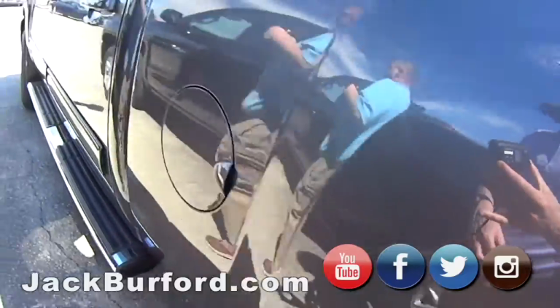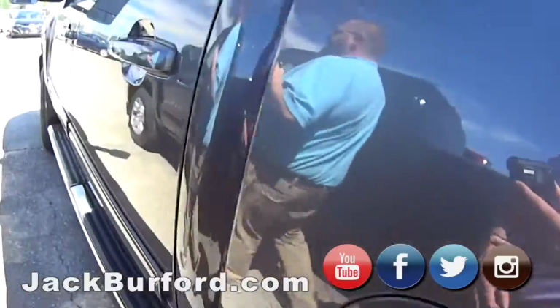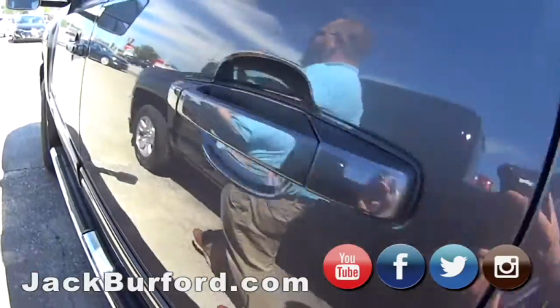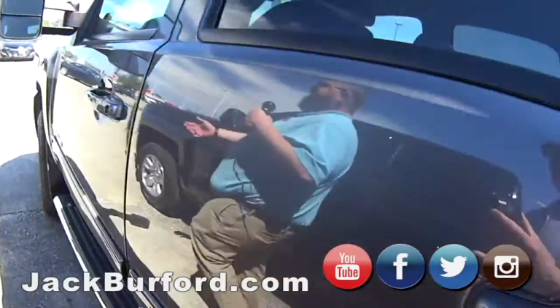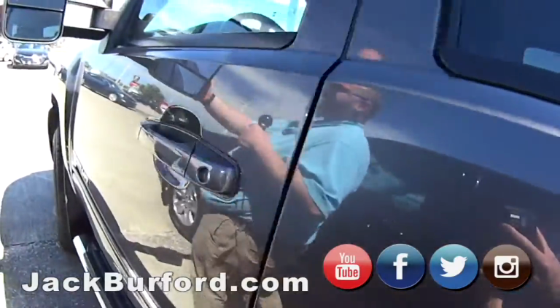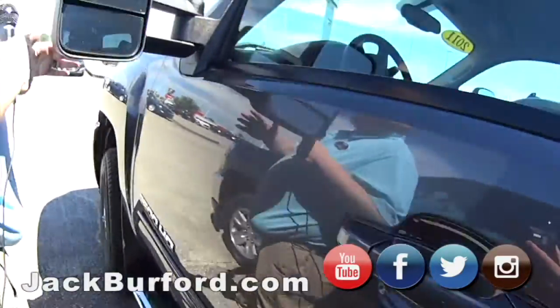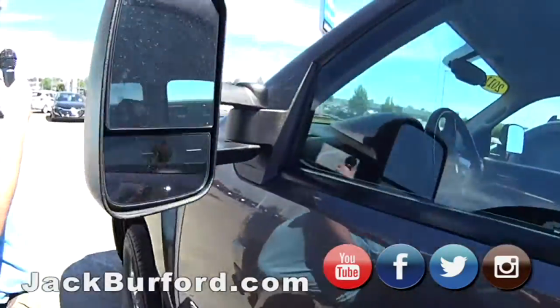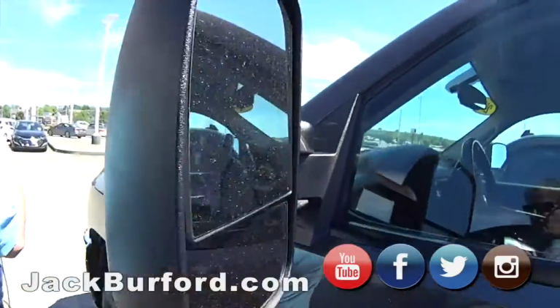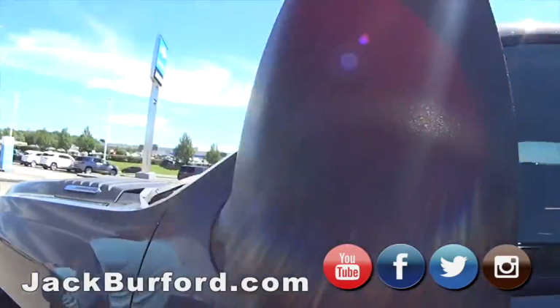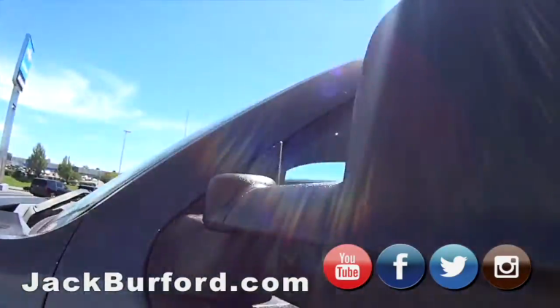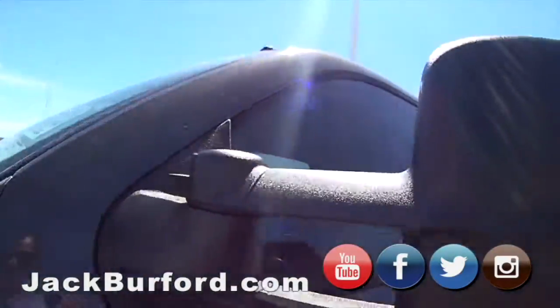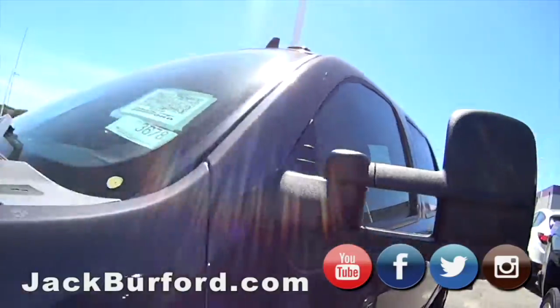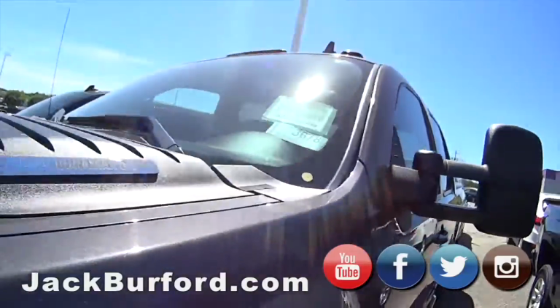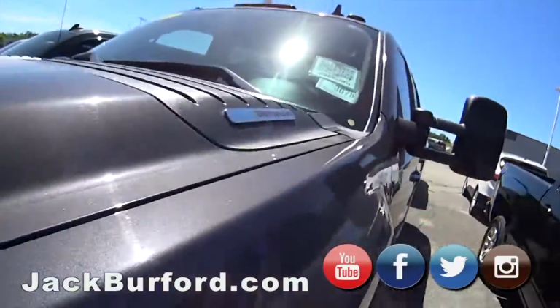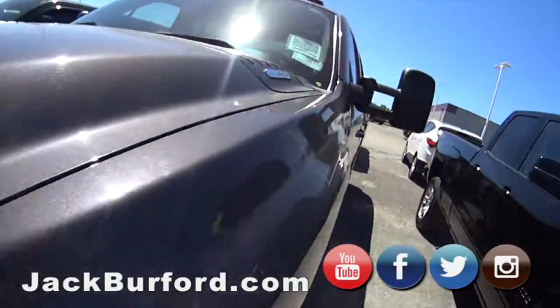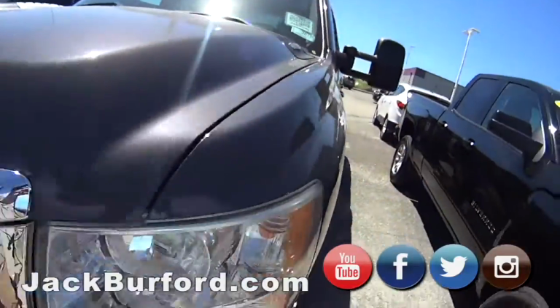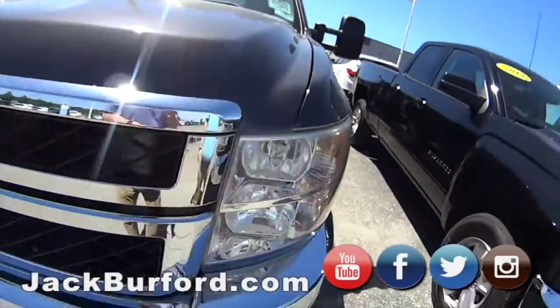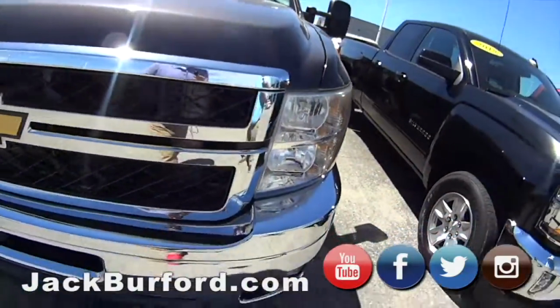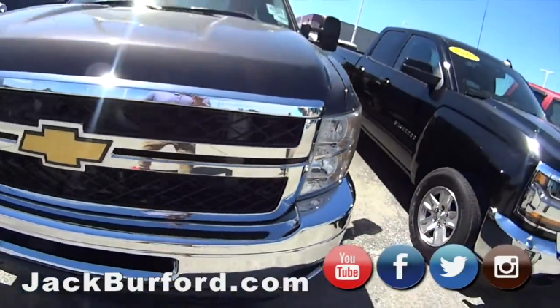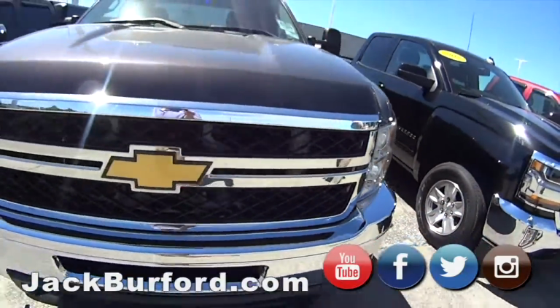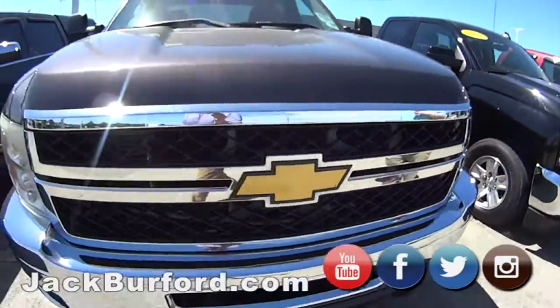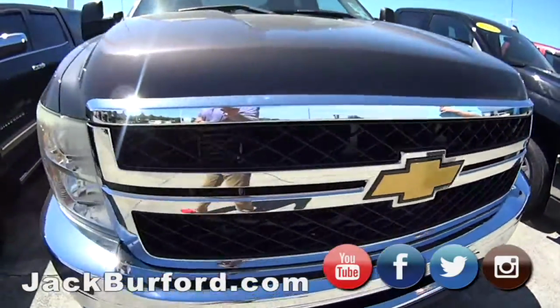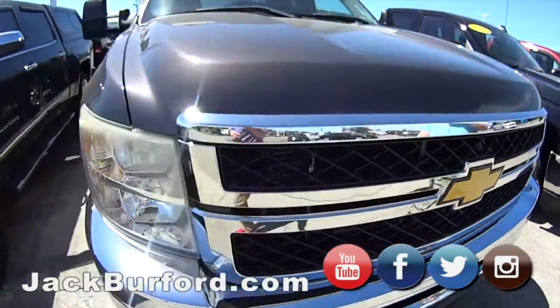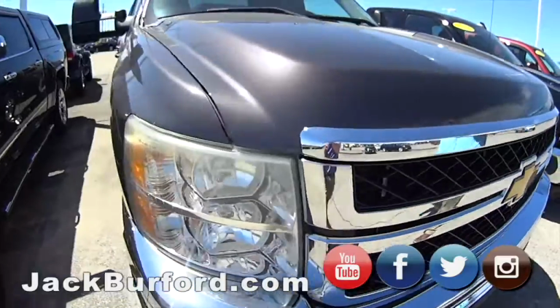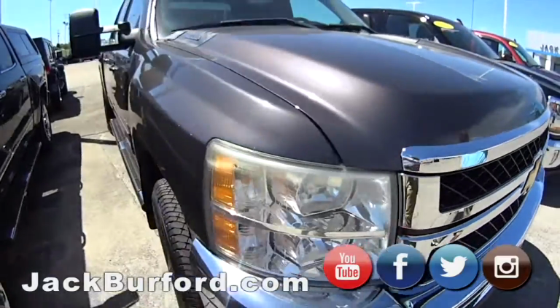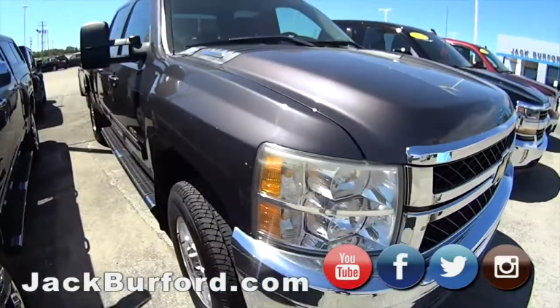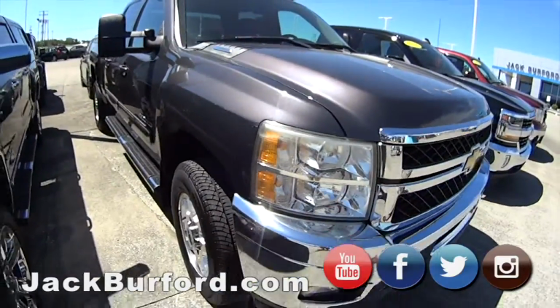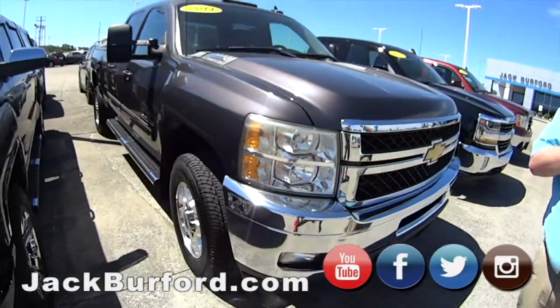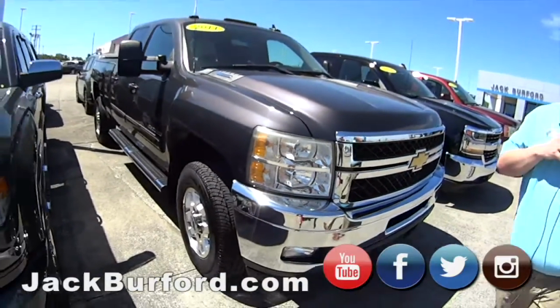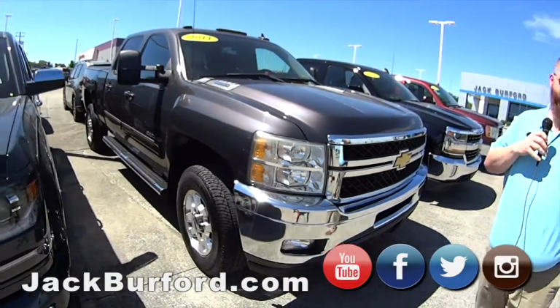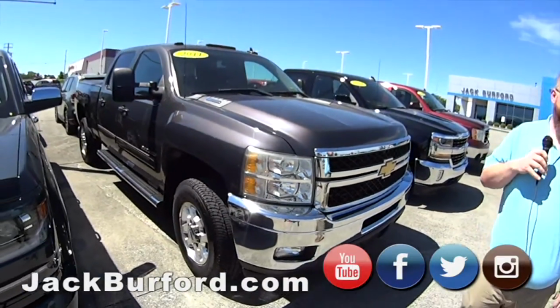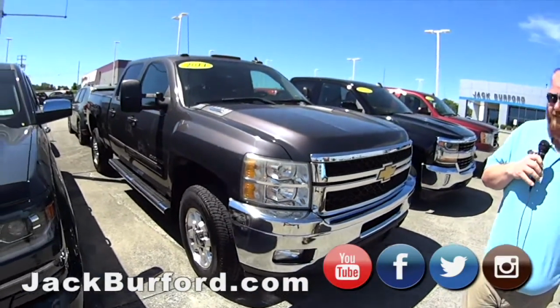It's got the towing mirrors that extend out, heated leather seats, memory seats. It's just a perfect truck. And it's a 2011 with only 124,000 miles. You don't find them that low of miles — let's be honest.